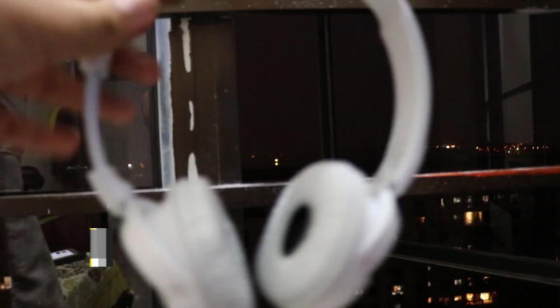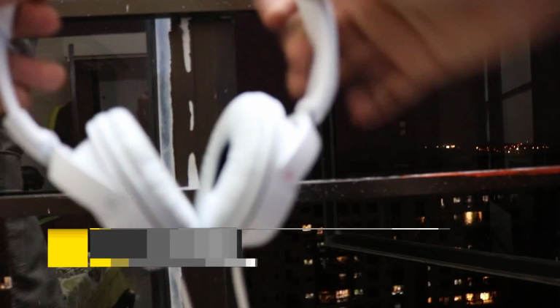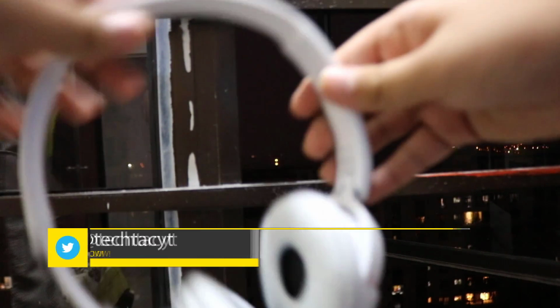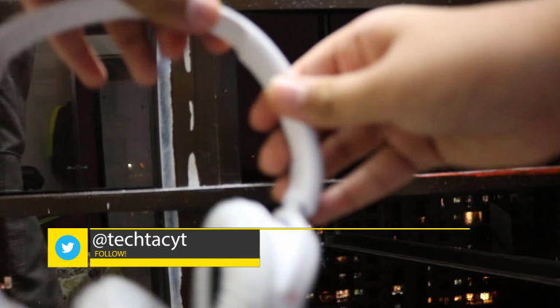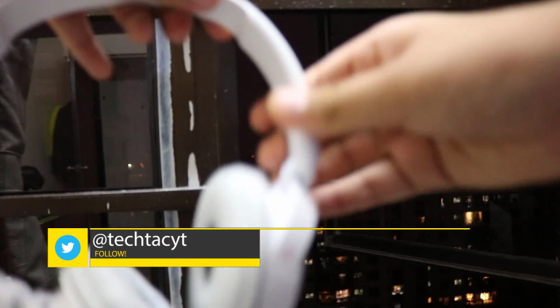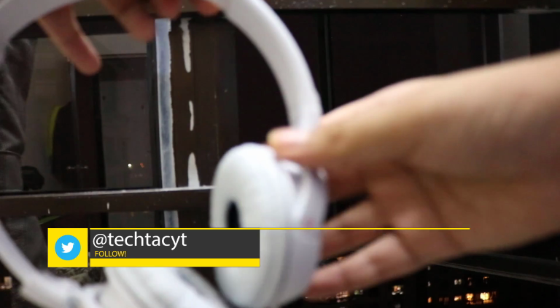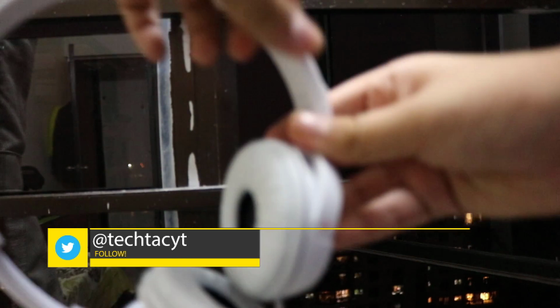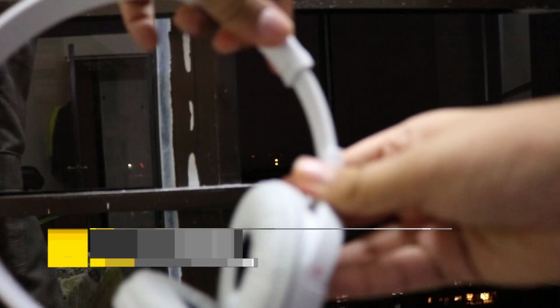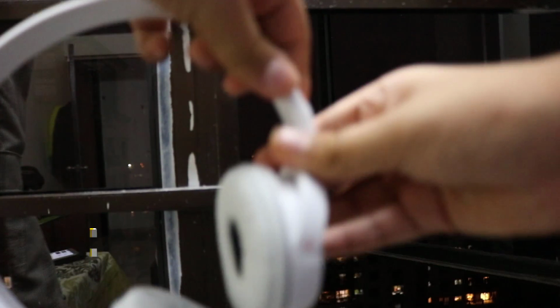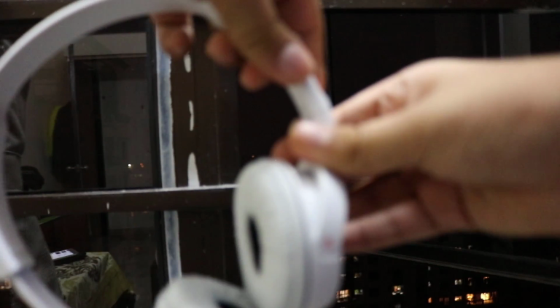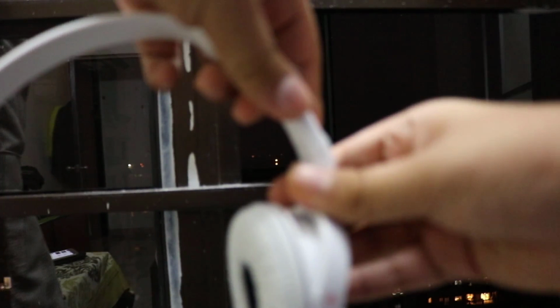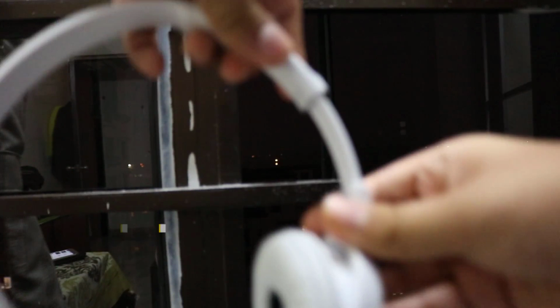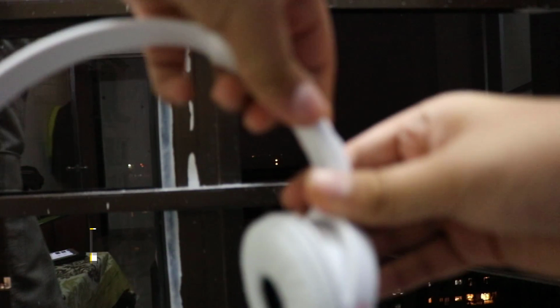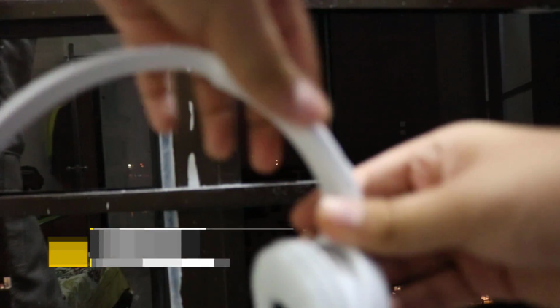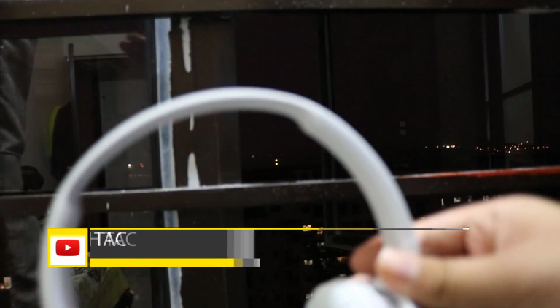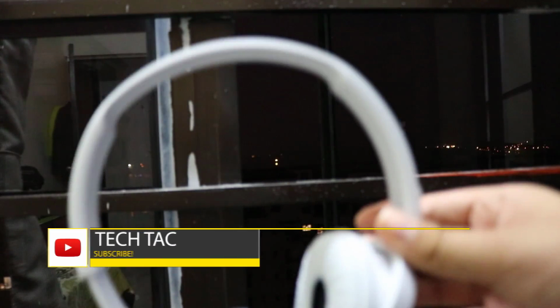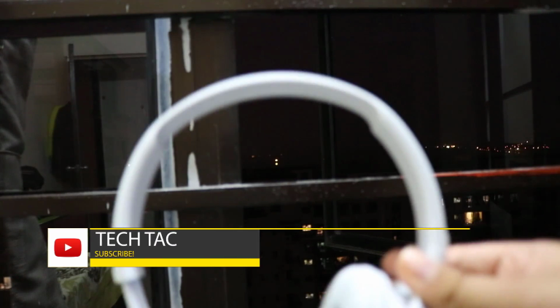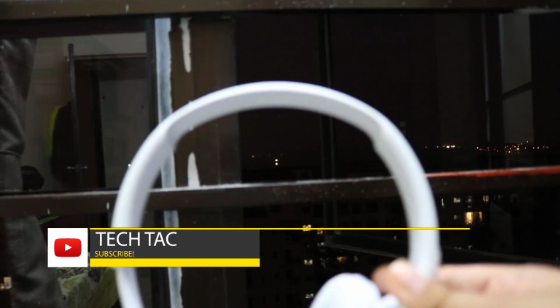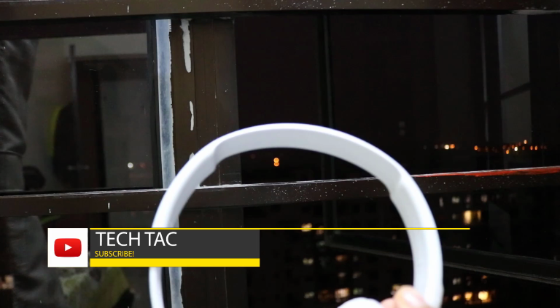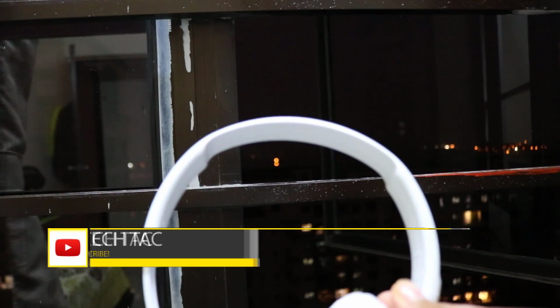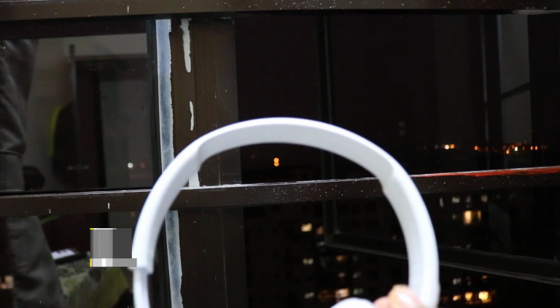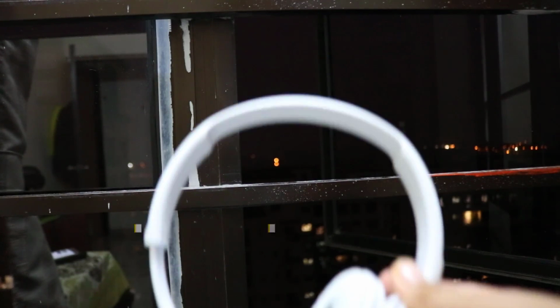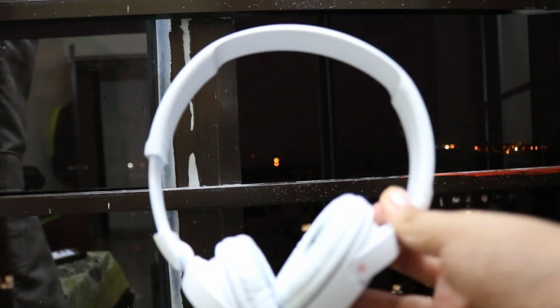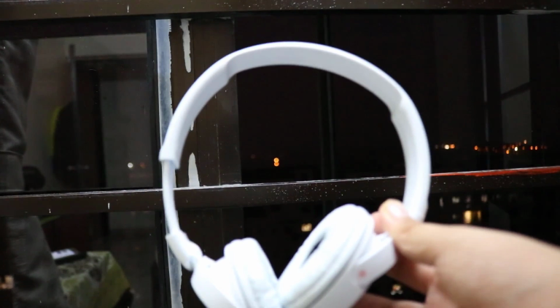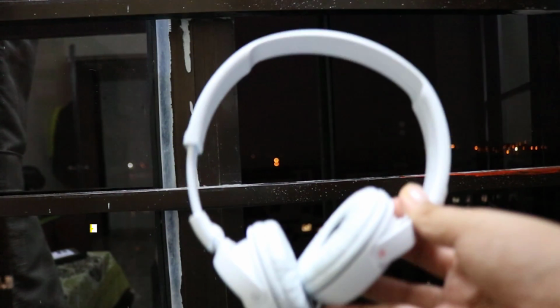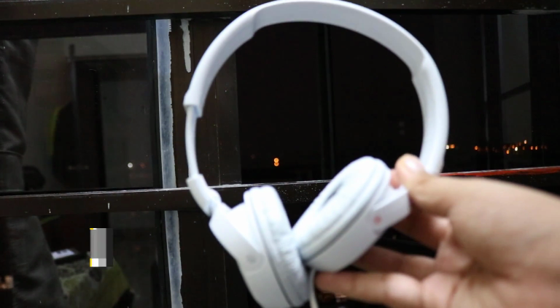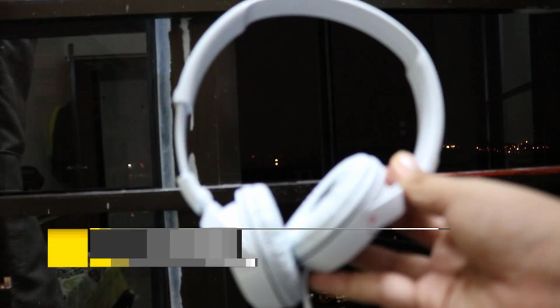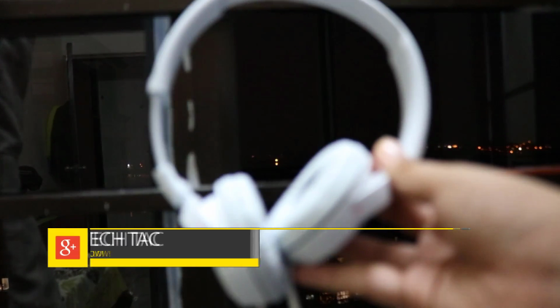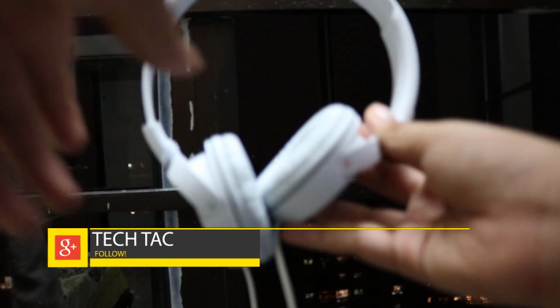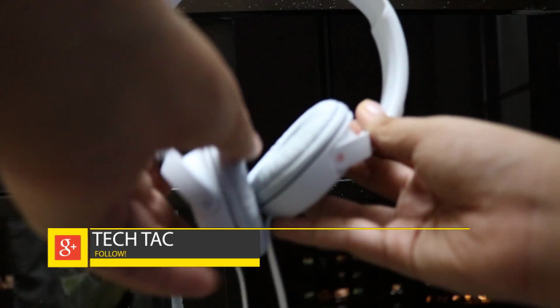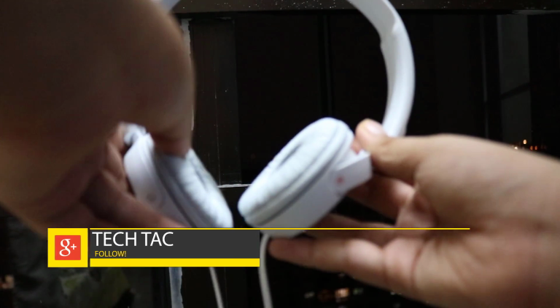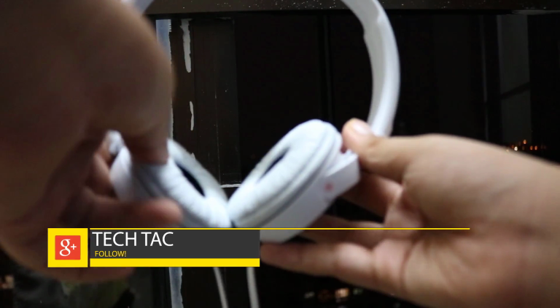These are wired headphones with a 3.5mm headphone jack, so you have to use an adapter to connect with the iPhone 7, and many more companies who said goodbye to the headphone jack.